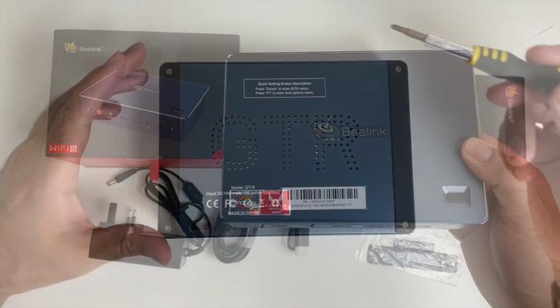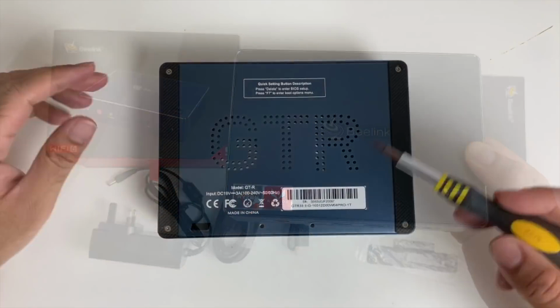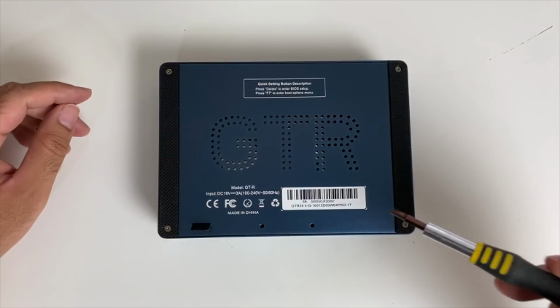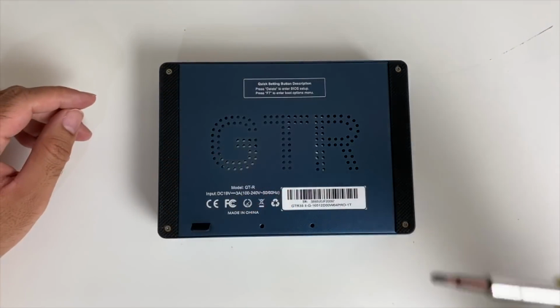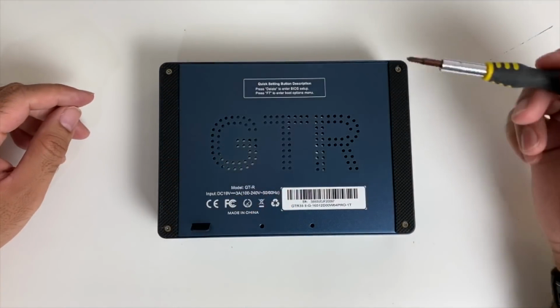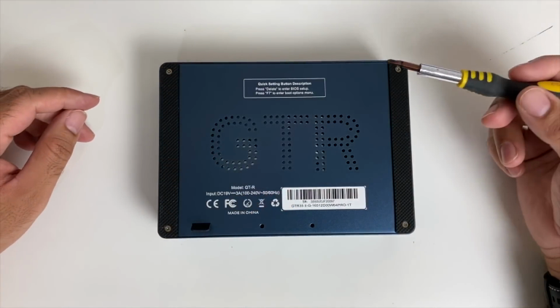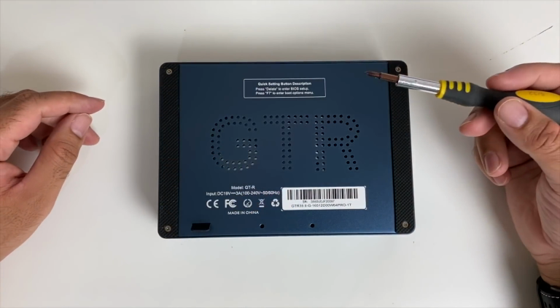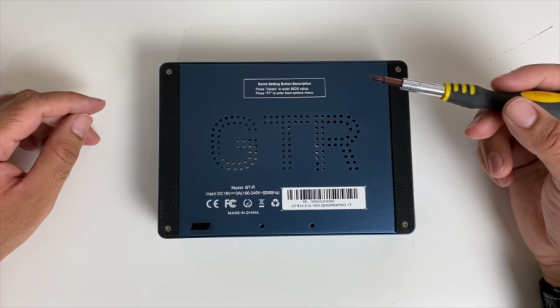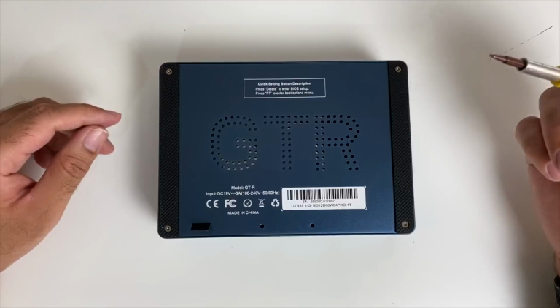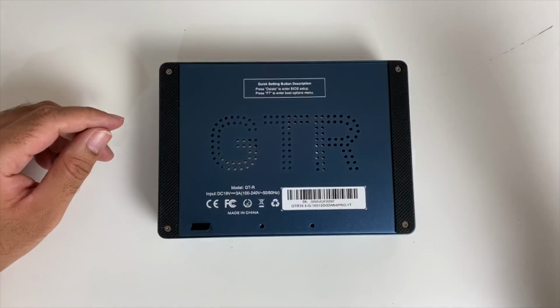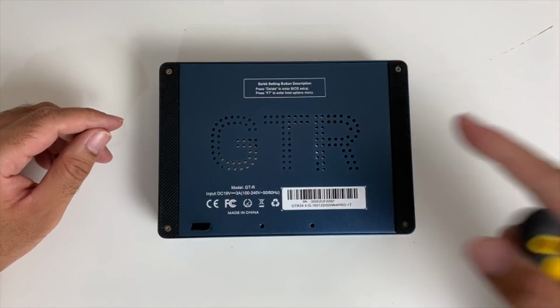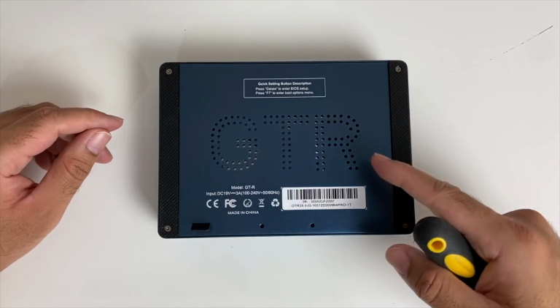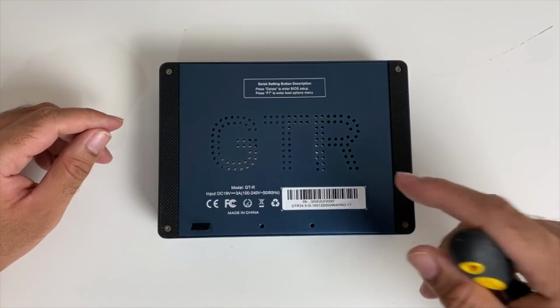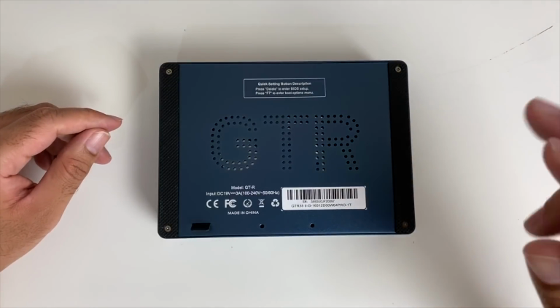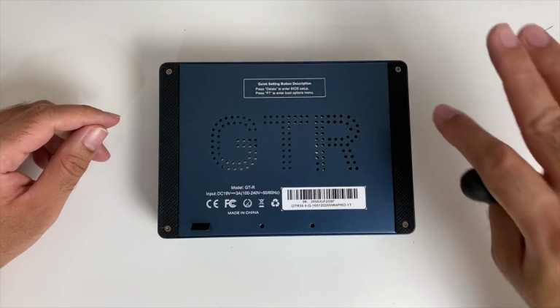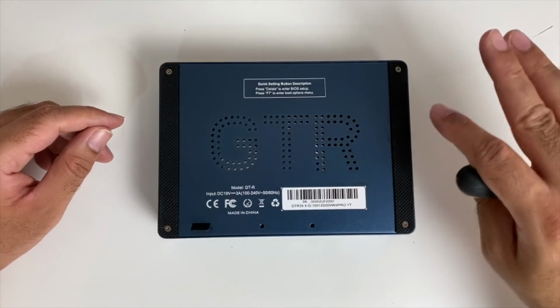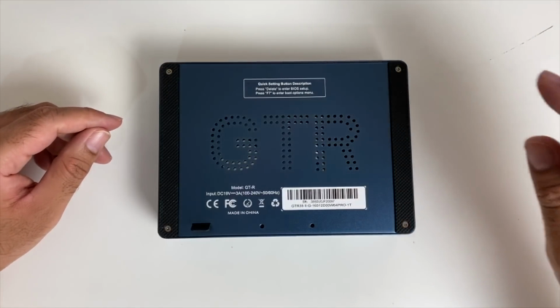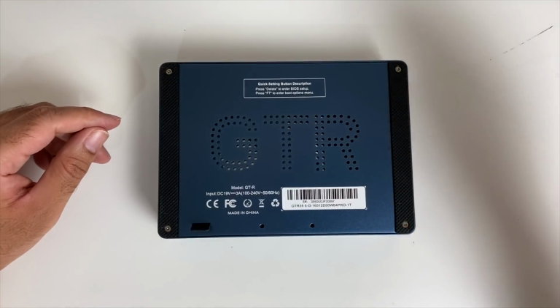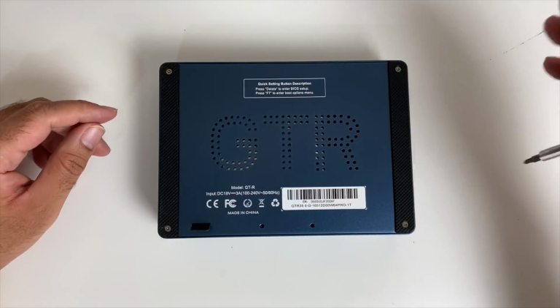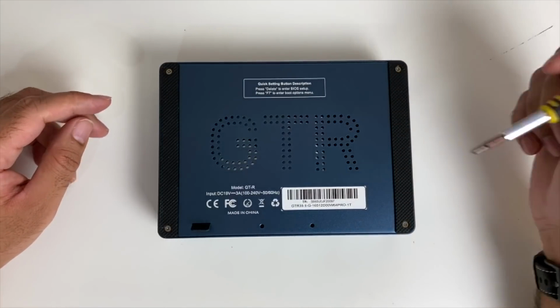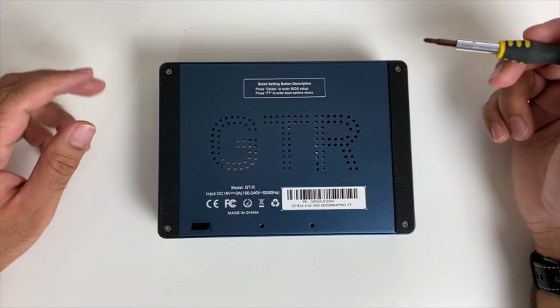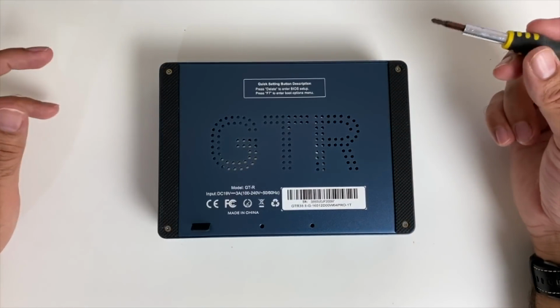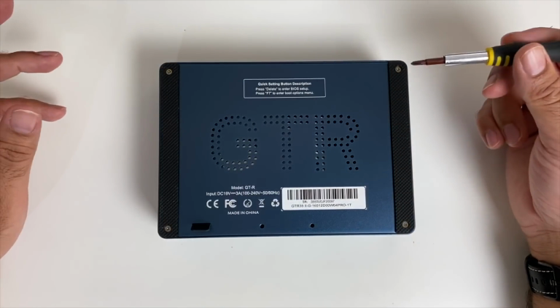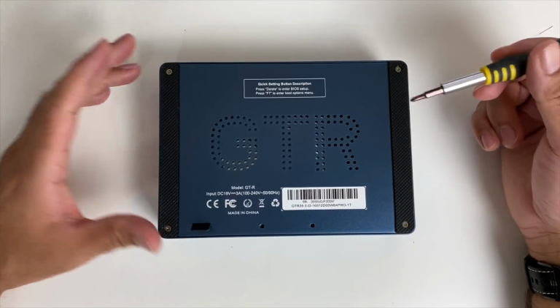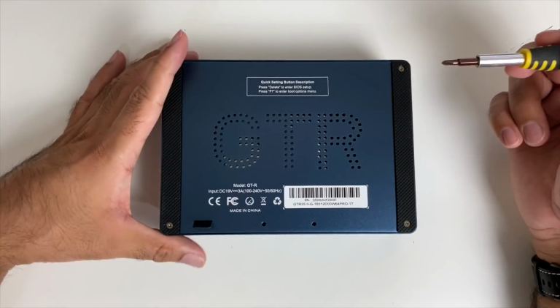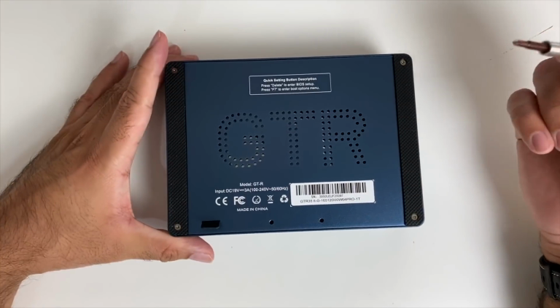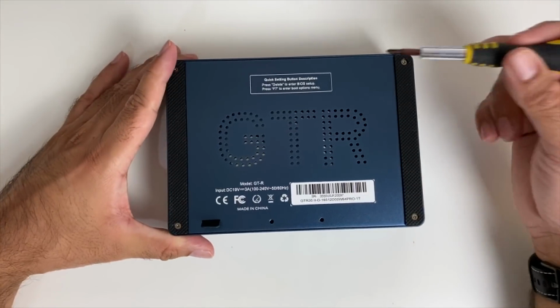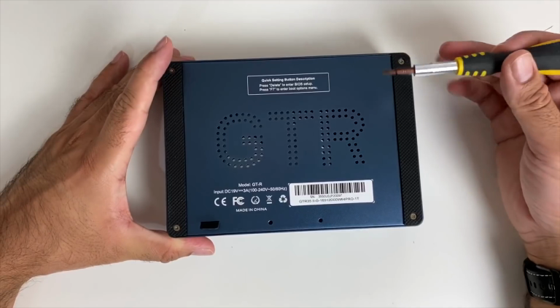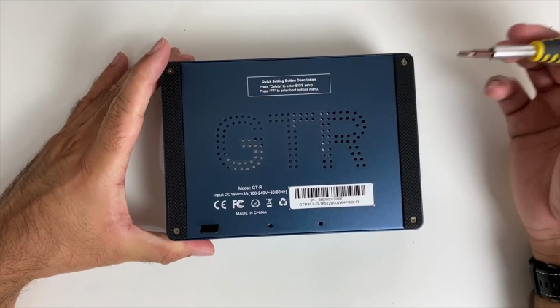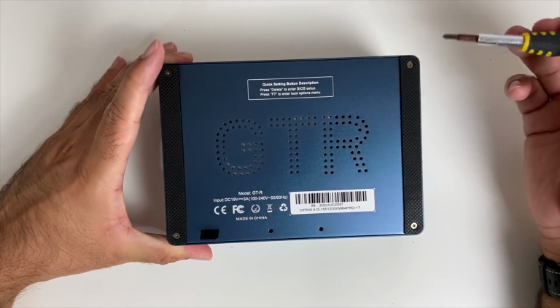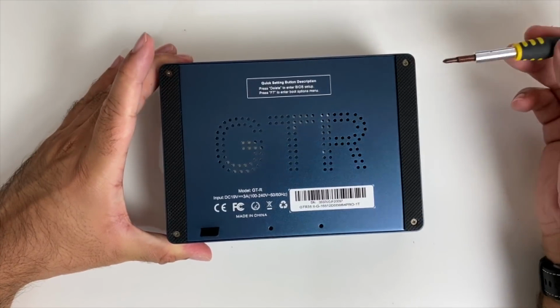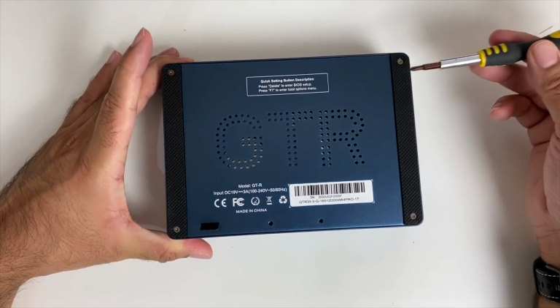This mini PC is upgradeable - you can upgrade the RAM and add multiple internal storage drives. So let's get this open and check out the internals.